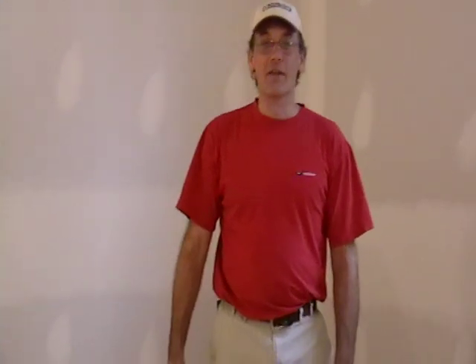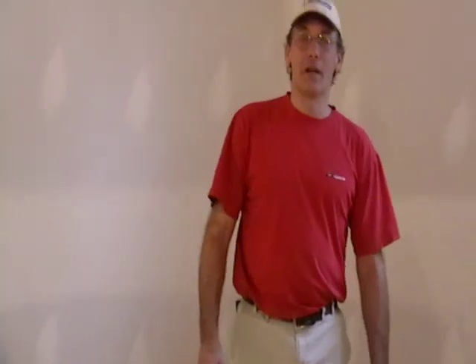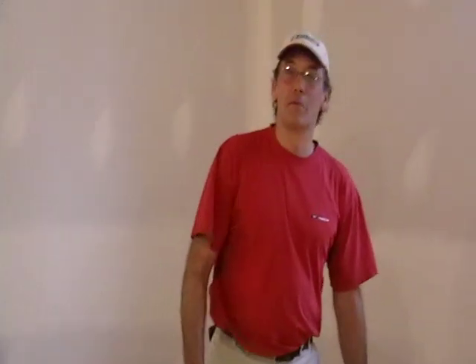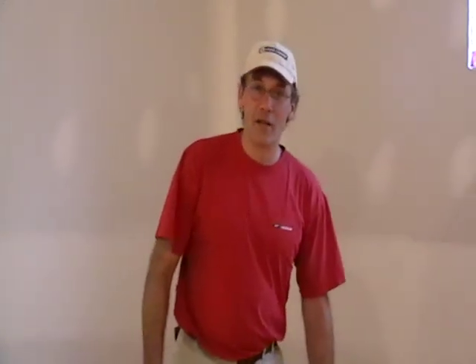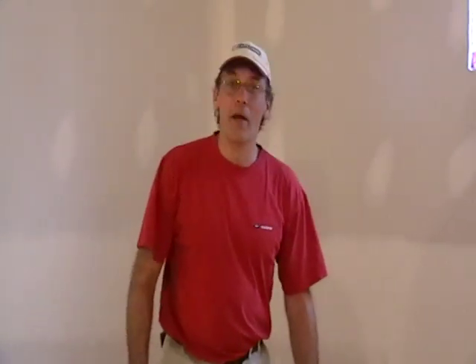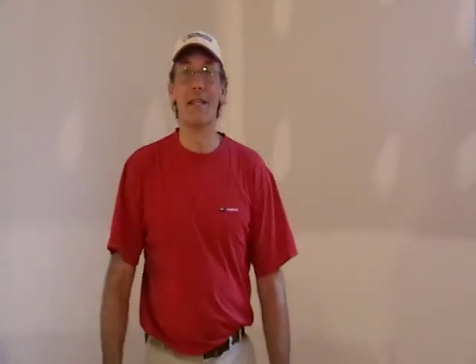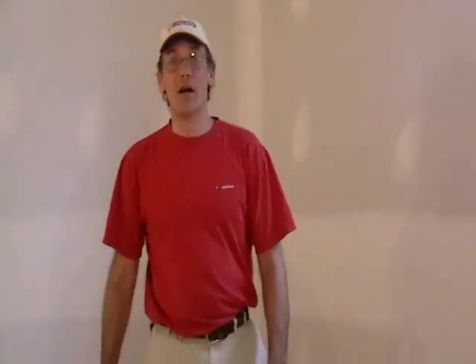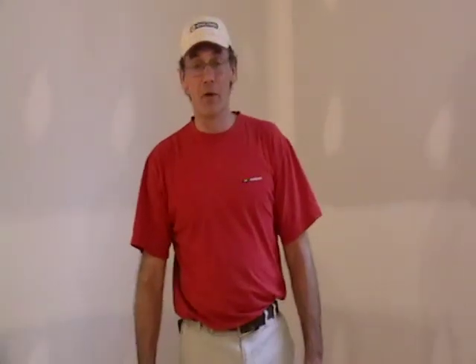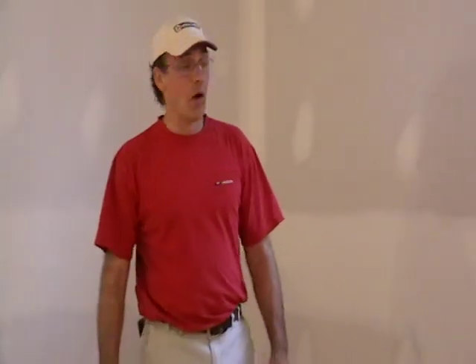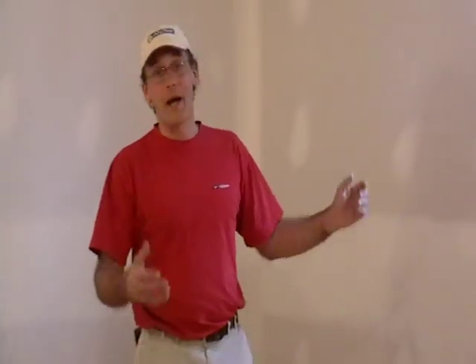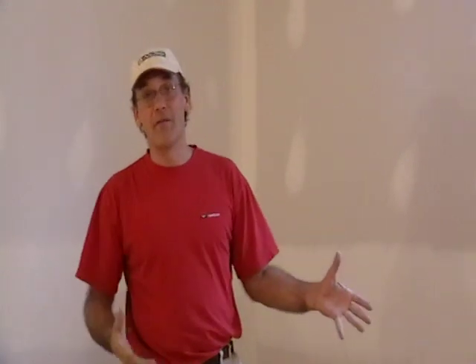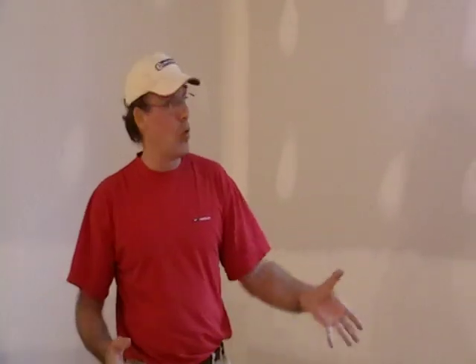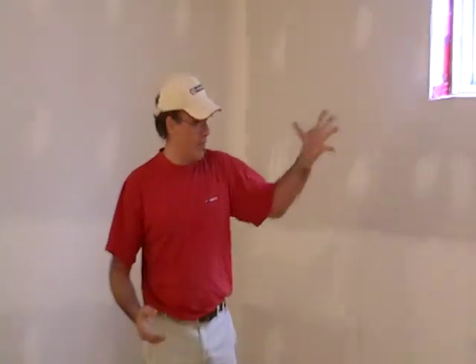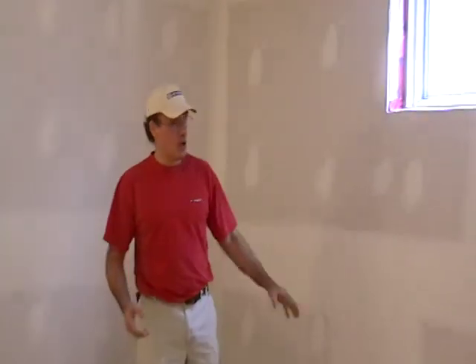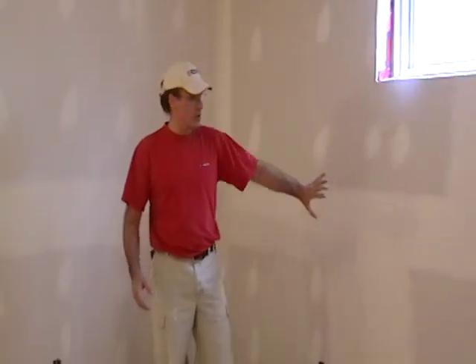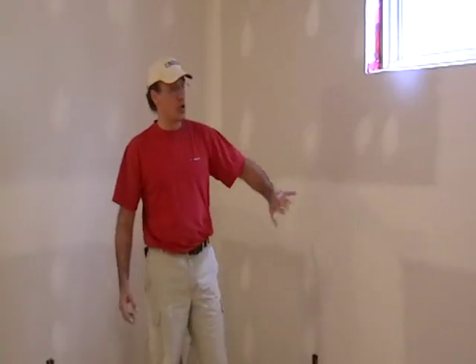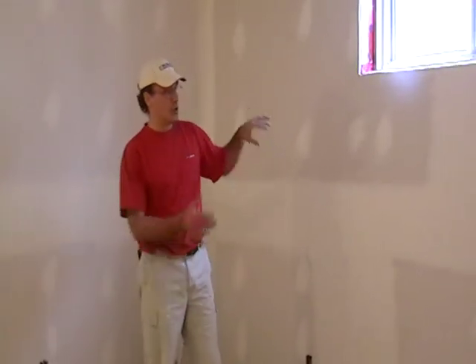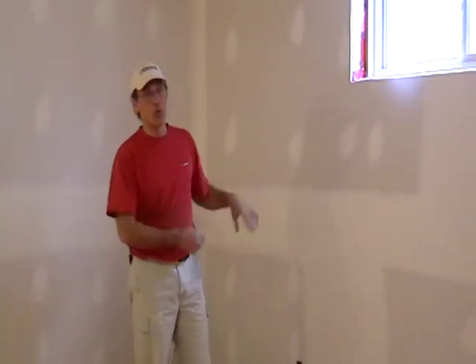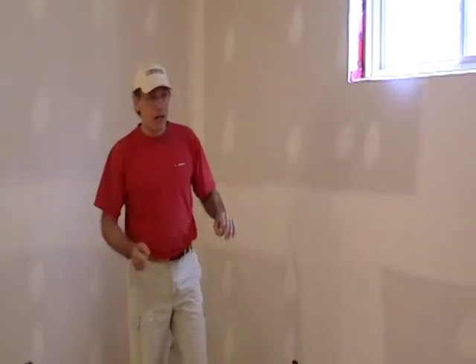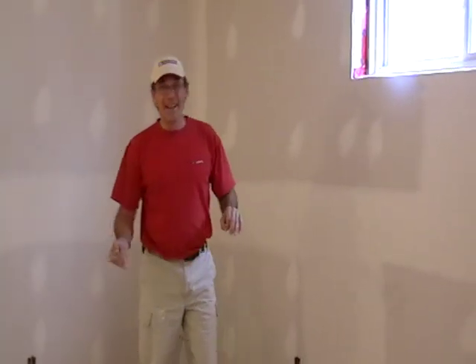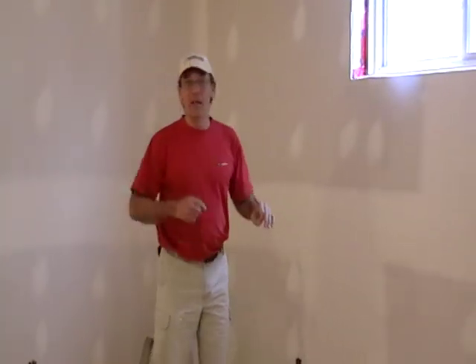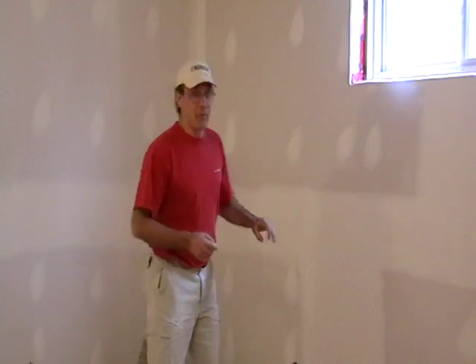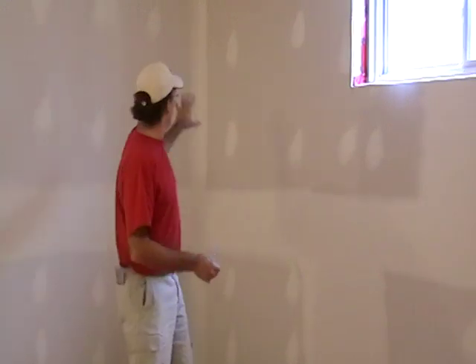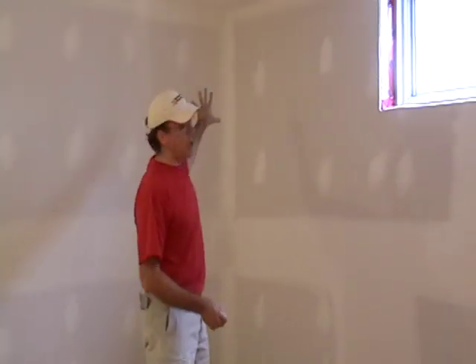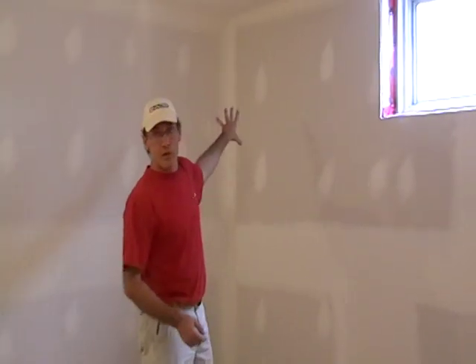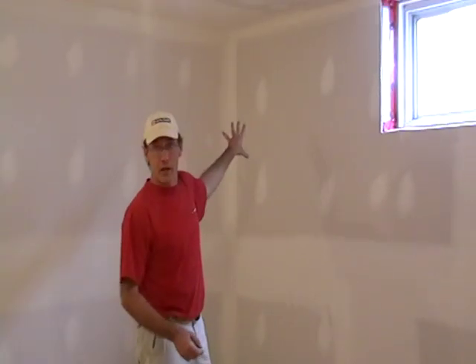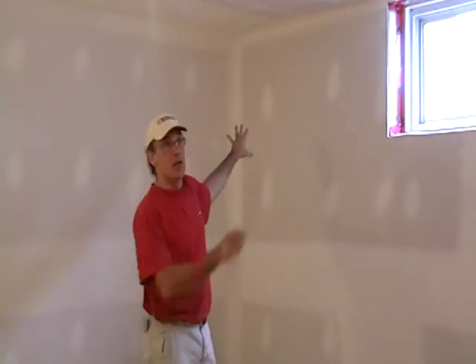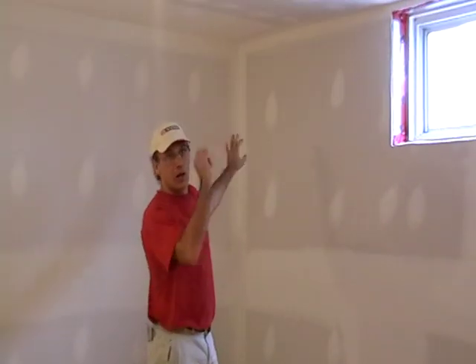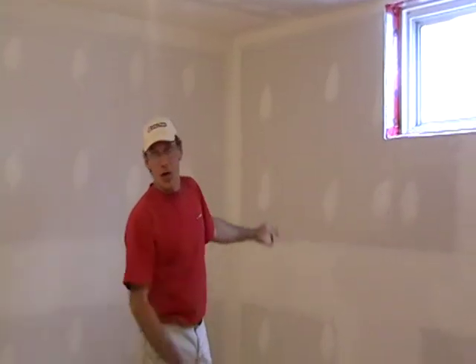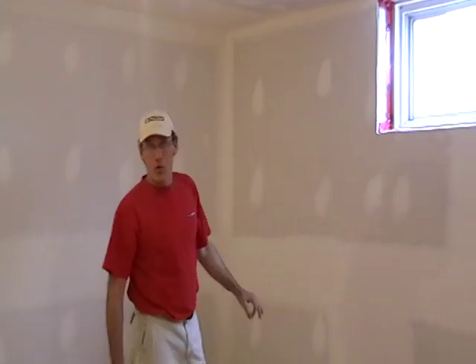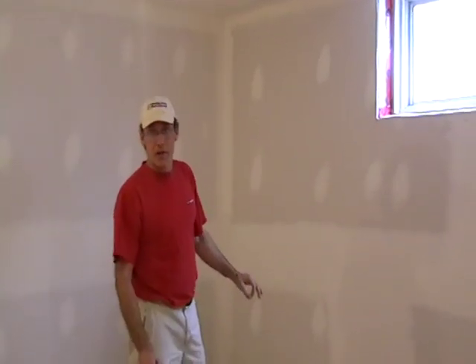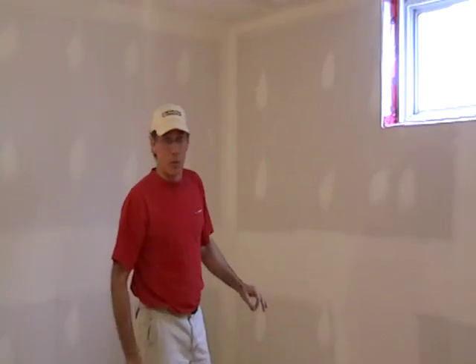Good morning. My name is Laurie DeGiaramo and this is the Art of Taping Drywall. We're back for the finished coat of the butt joints, taper joints, screws, and the second clip will be inside corners or angles and a little shot on the corner bead that's here in the room.